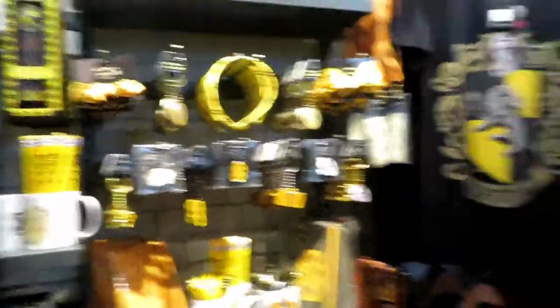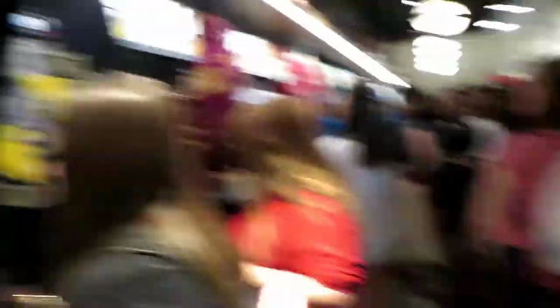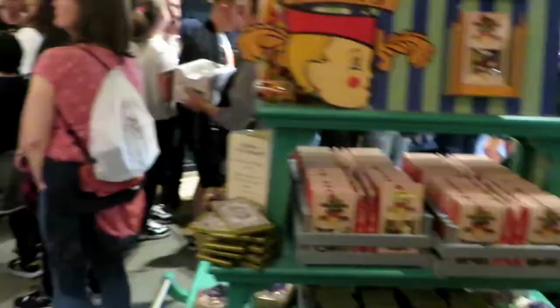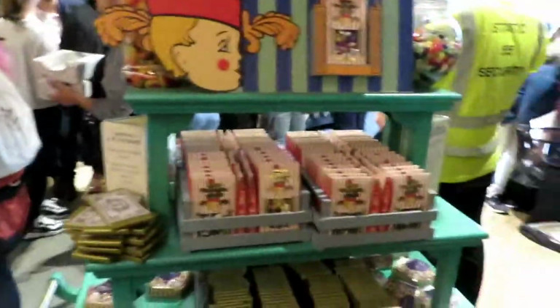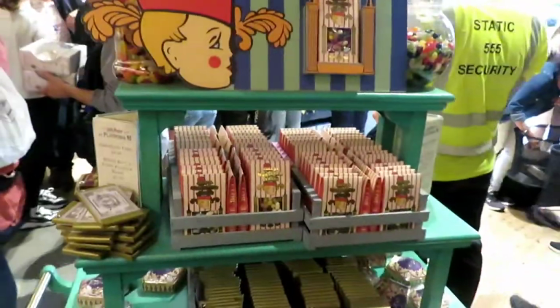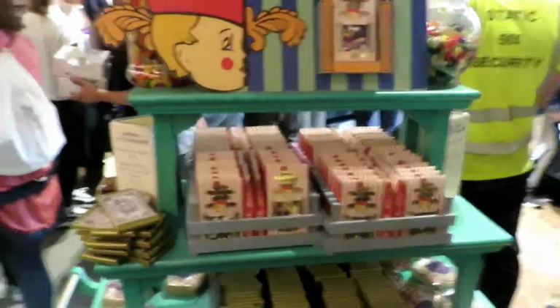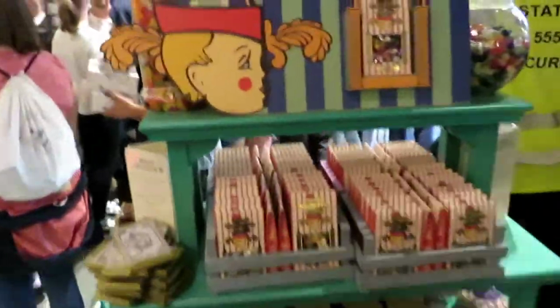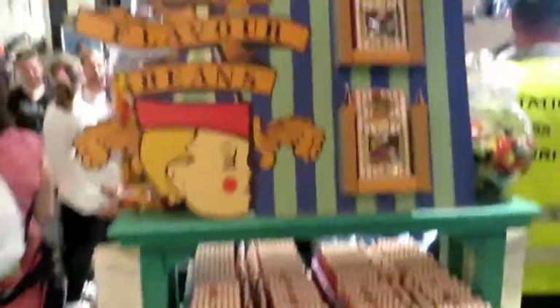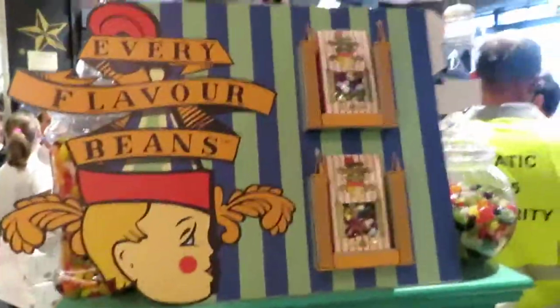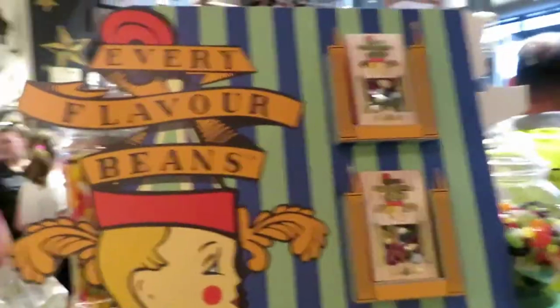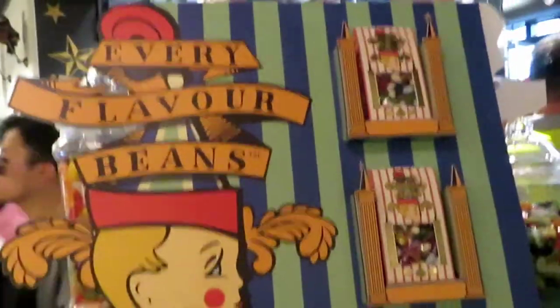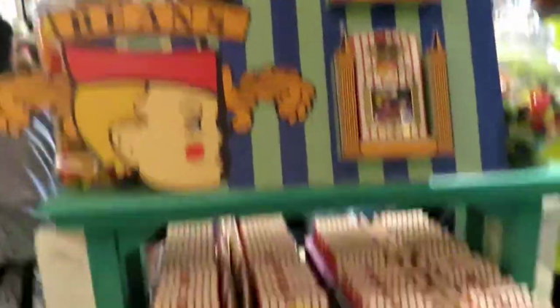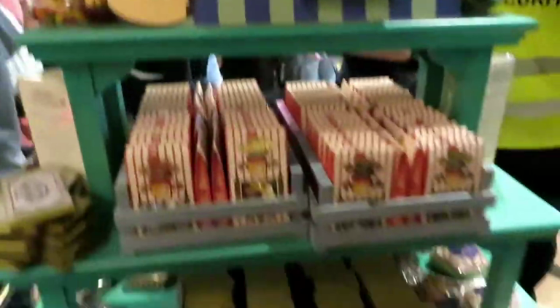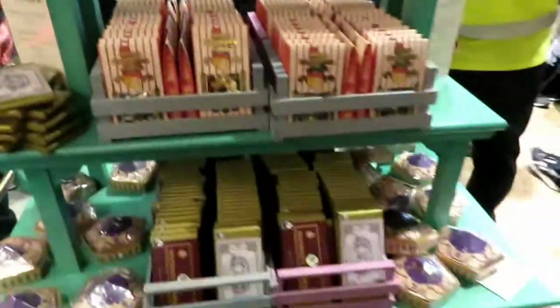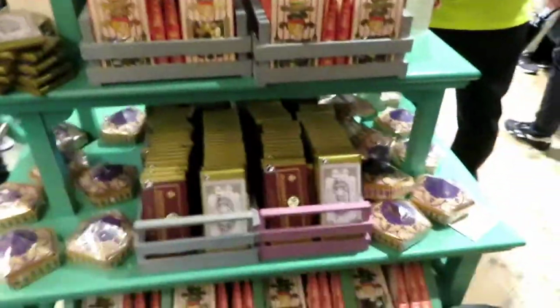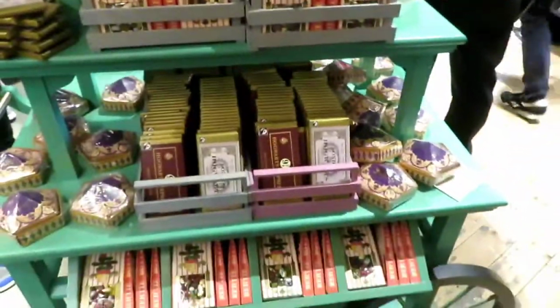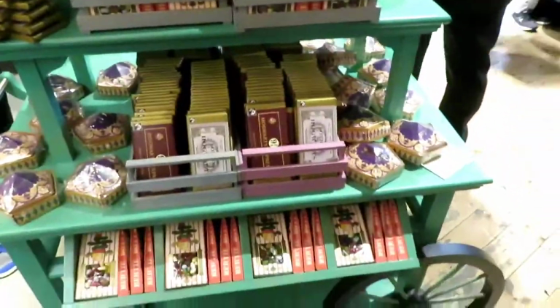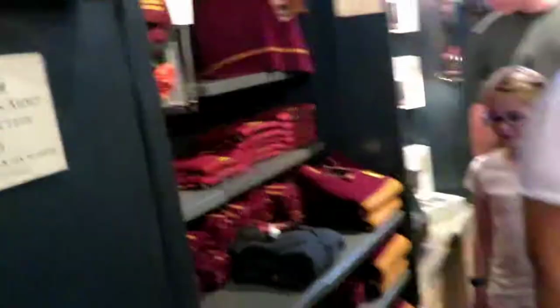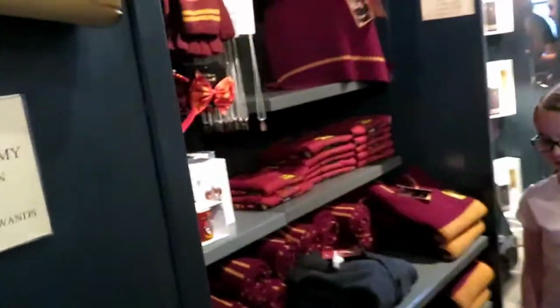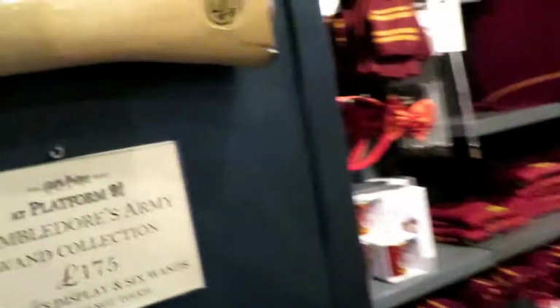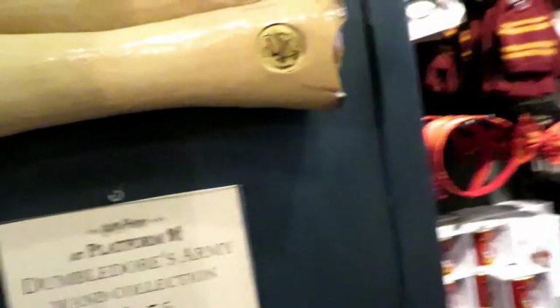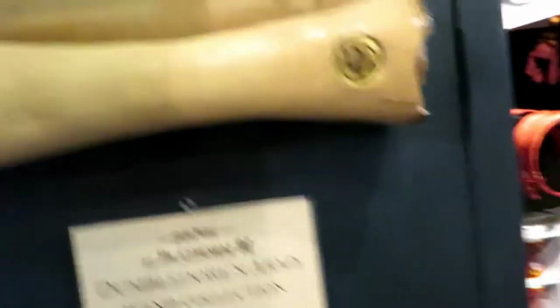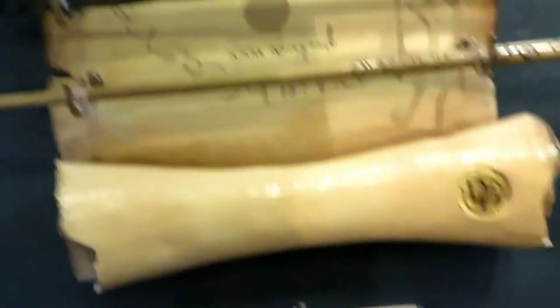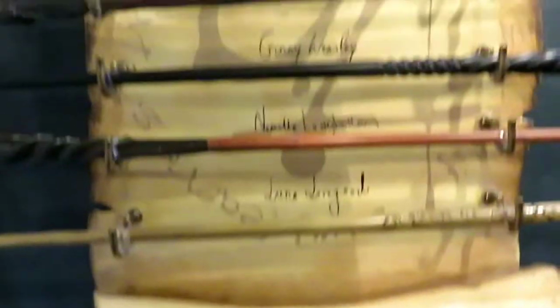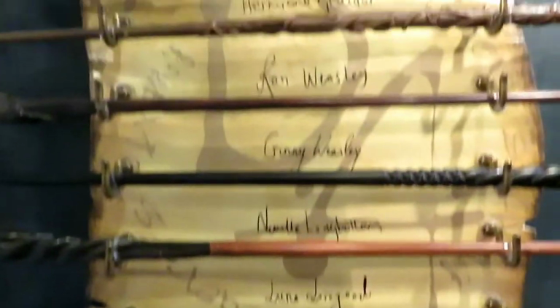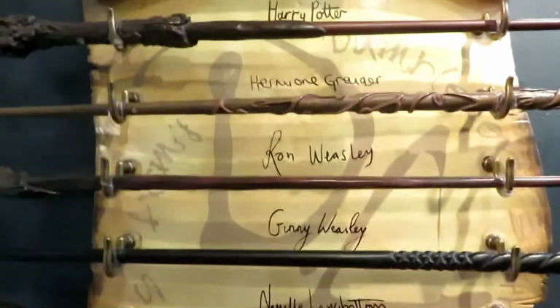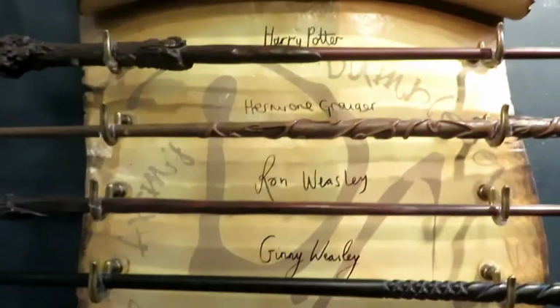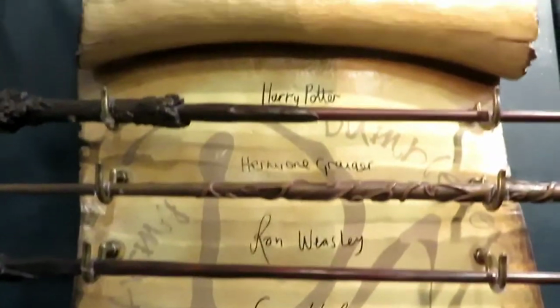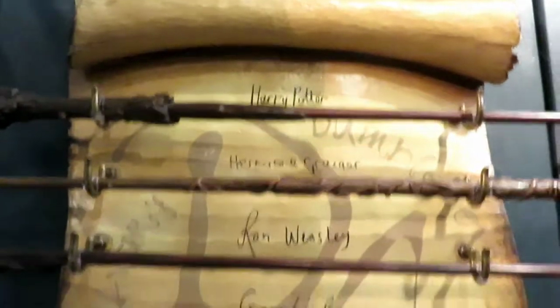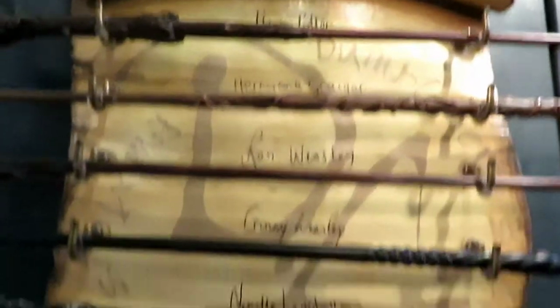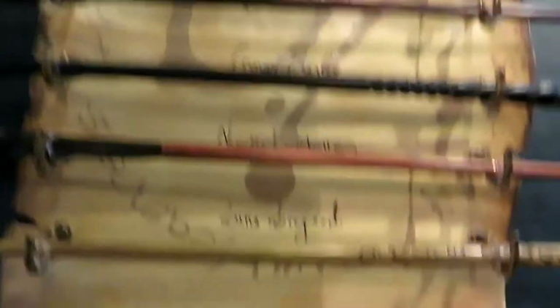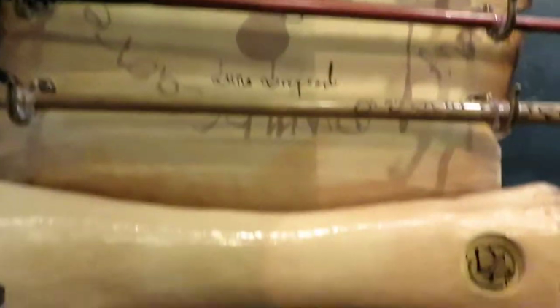There's even a wide selection of Bertie Bott's Jelly Beans. This builder shop, The Ones, is my favourite part.